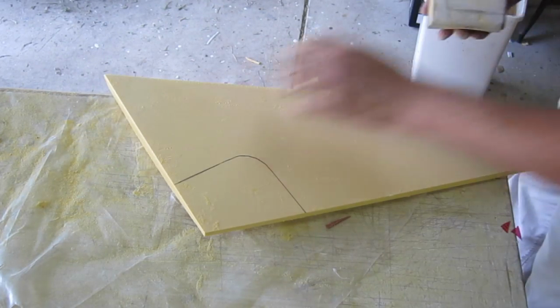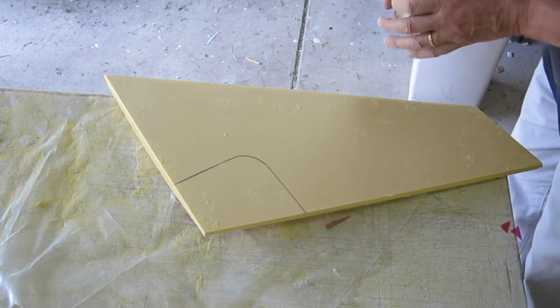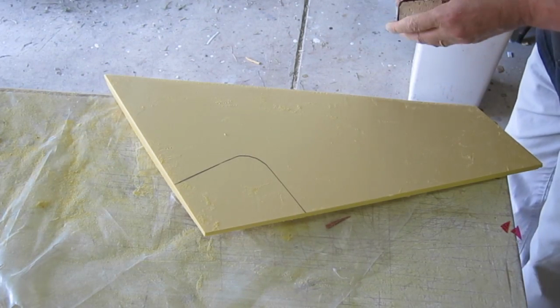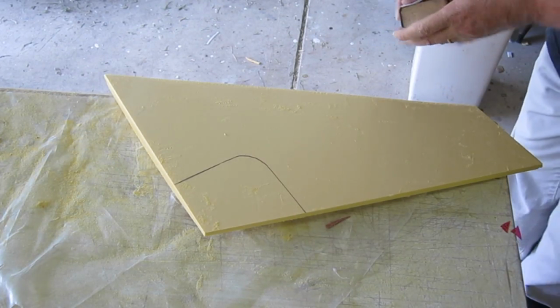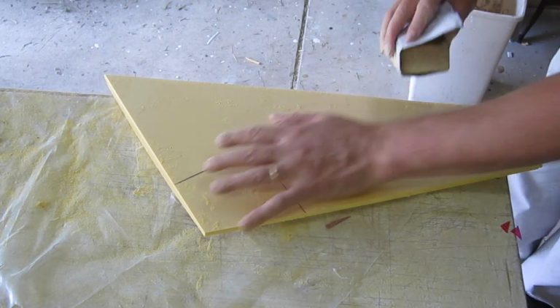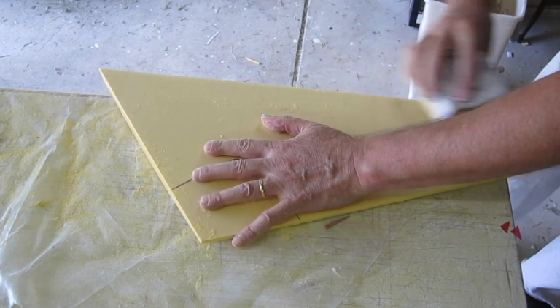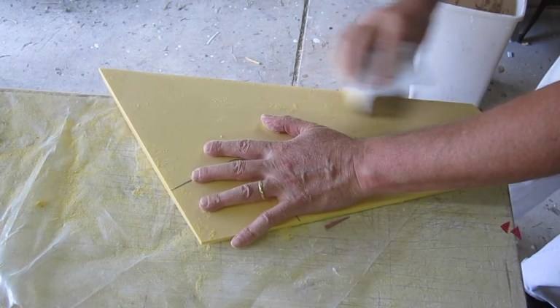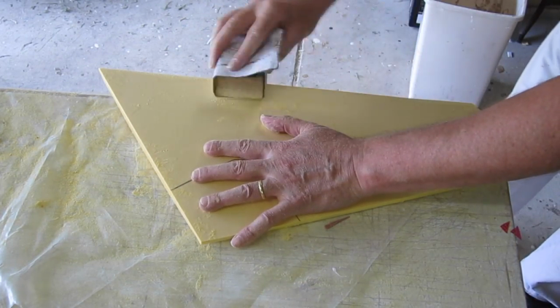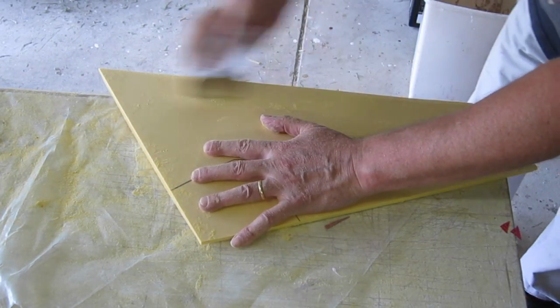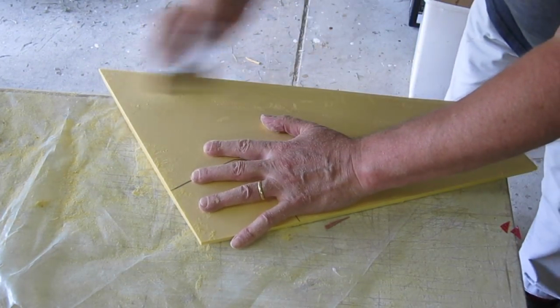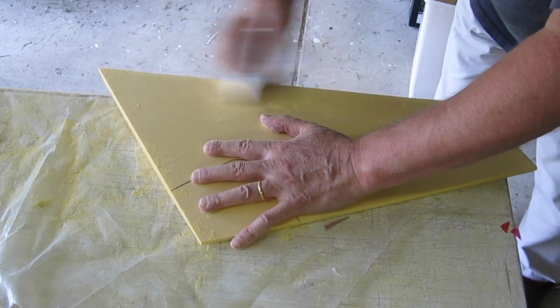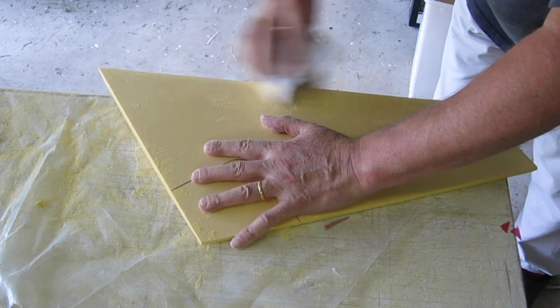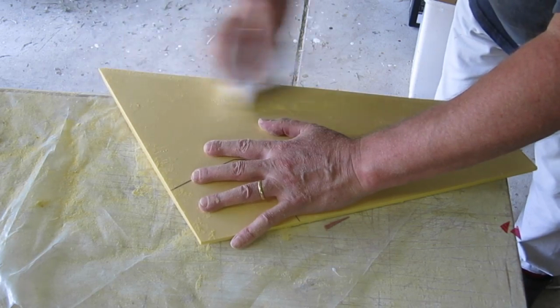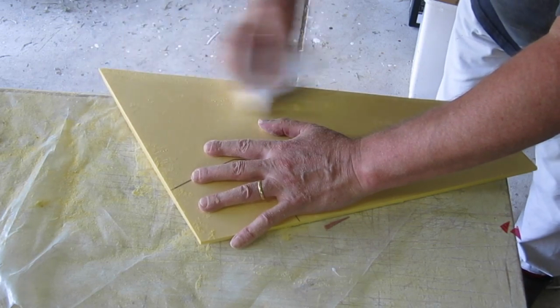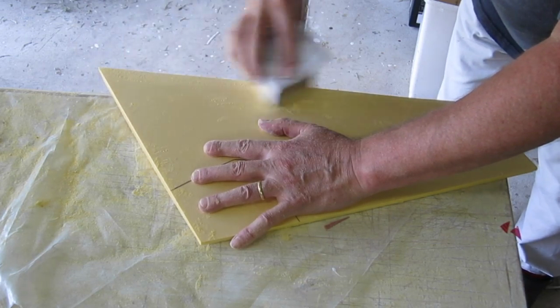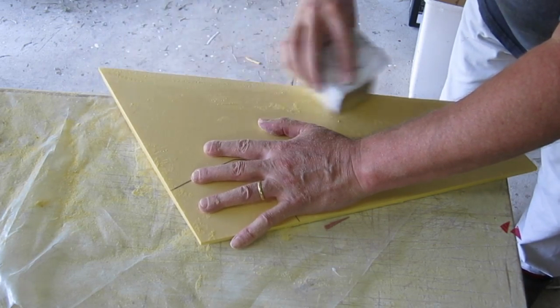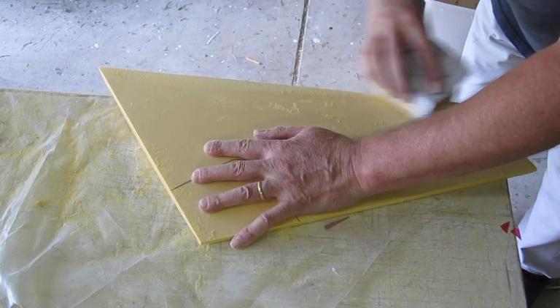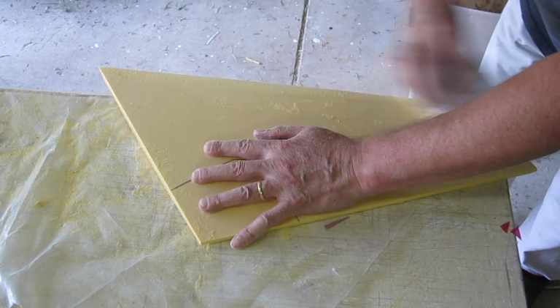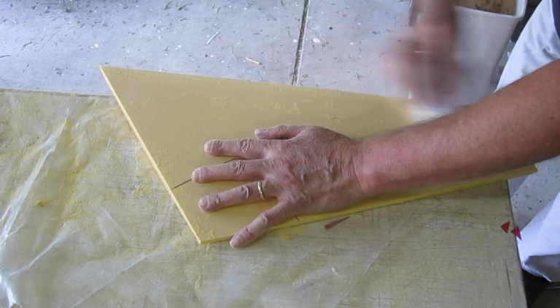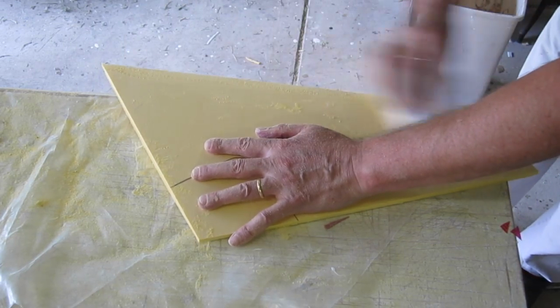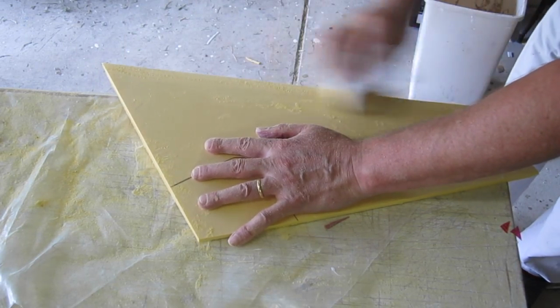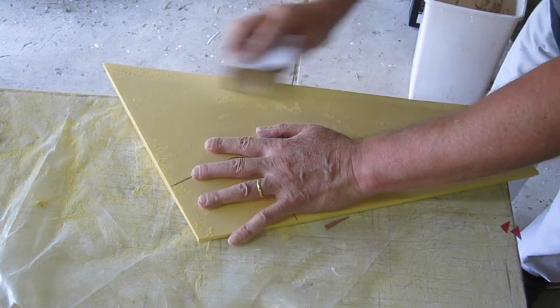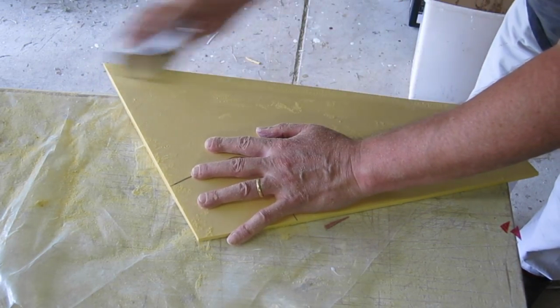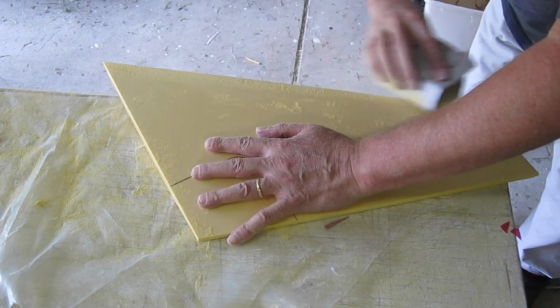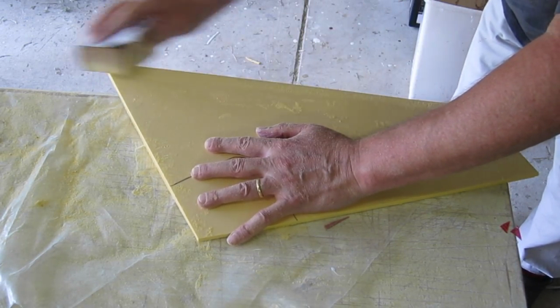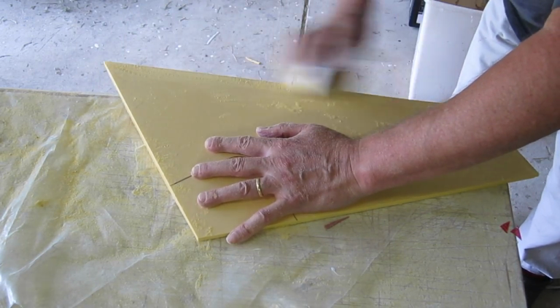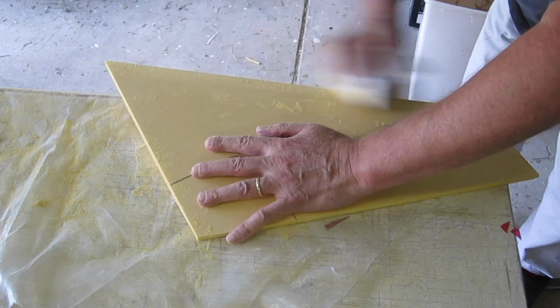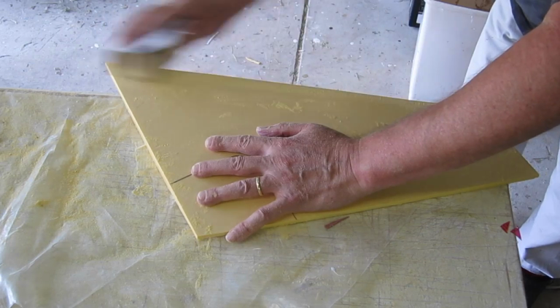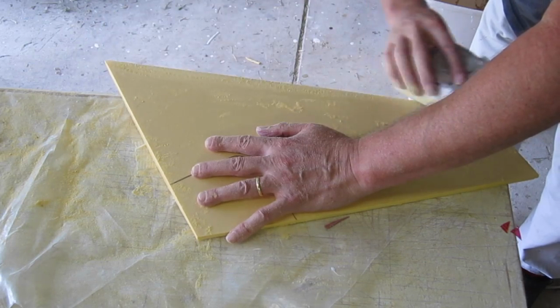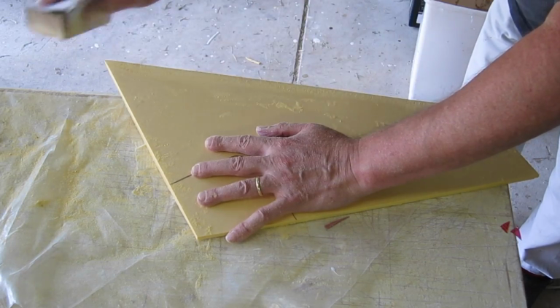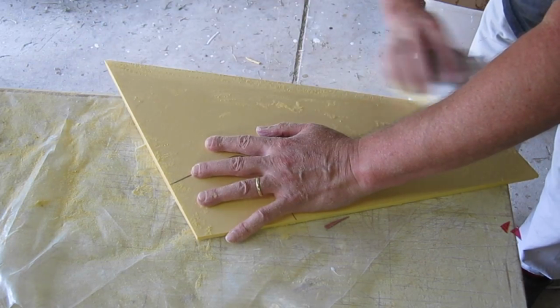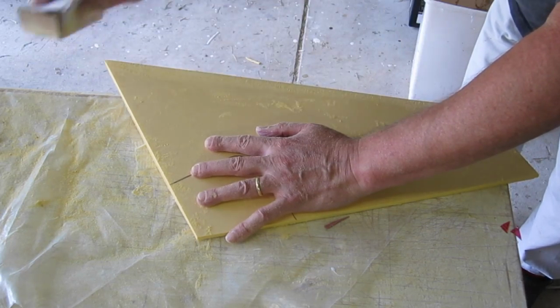This wing has a fairly flat bottom, so I only actually cut the top part of the airfoil and then just sand the leading edge to a nice shape afterwards.